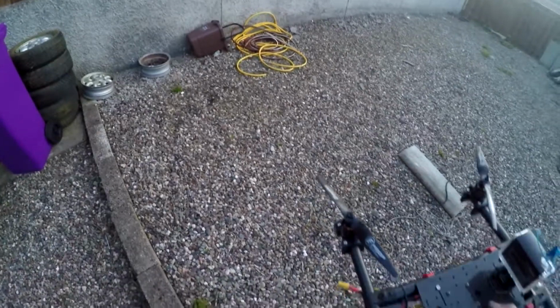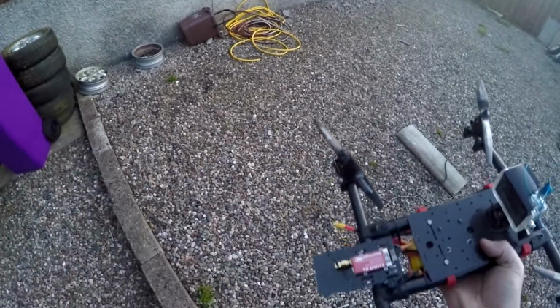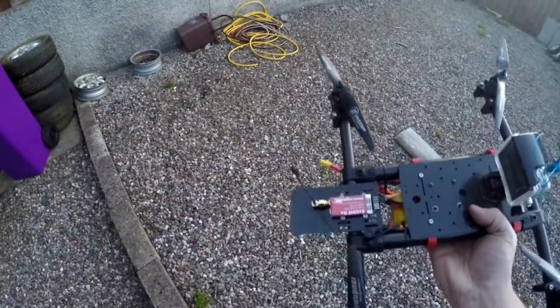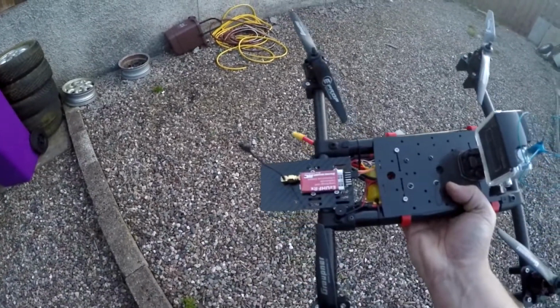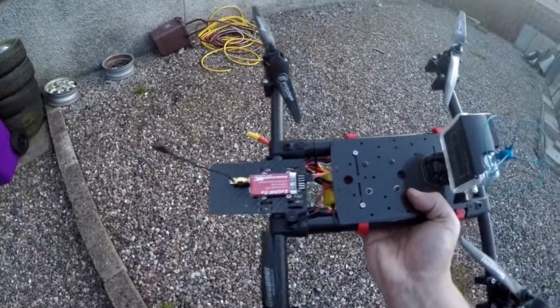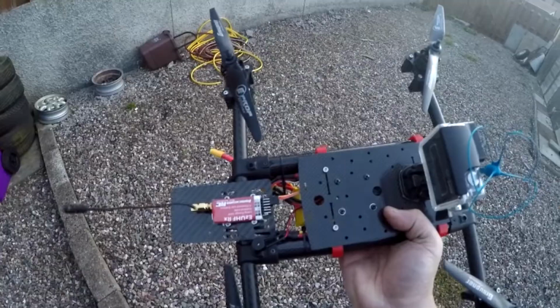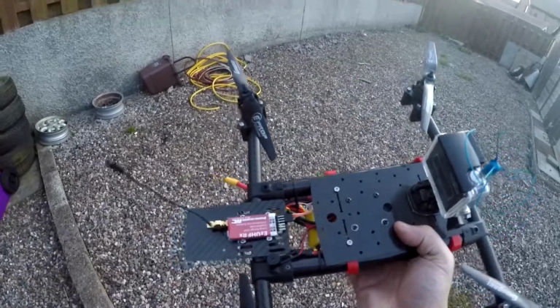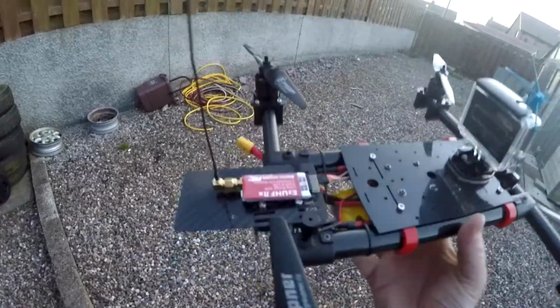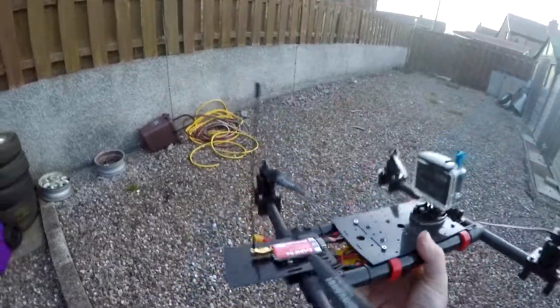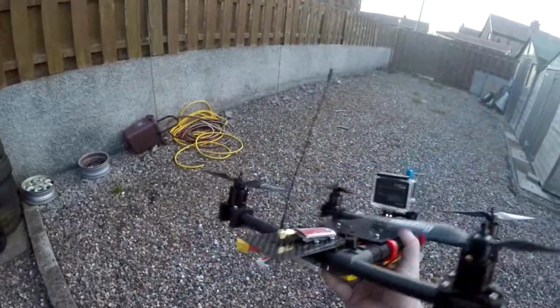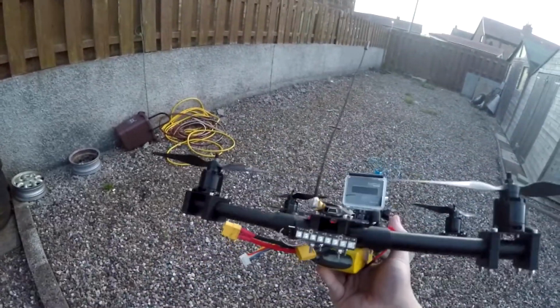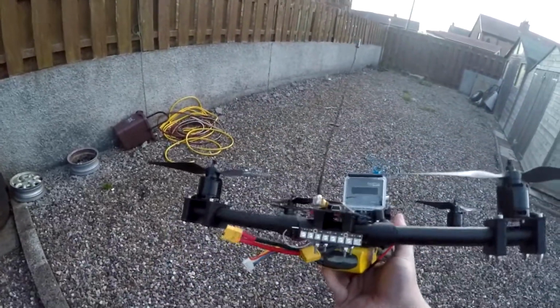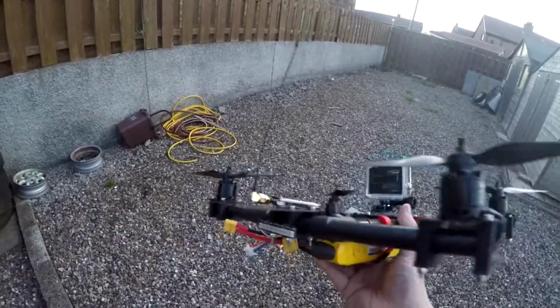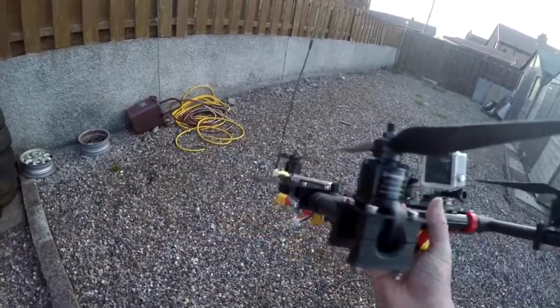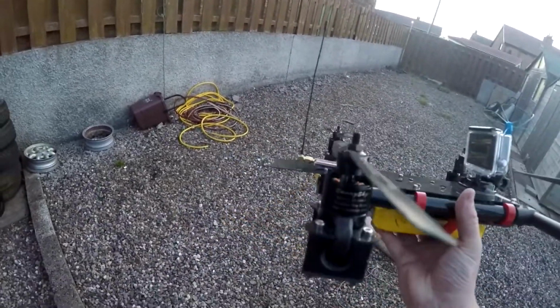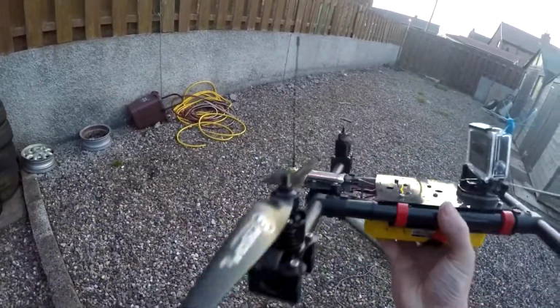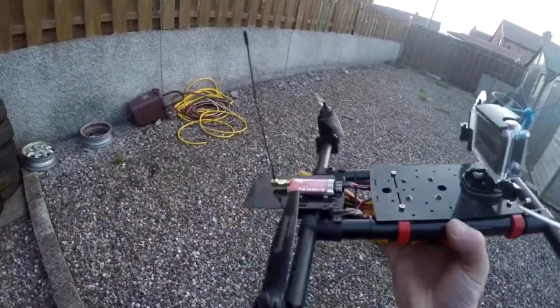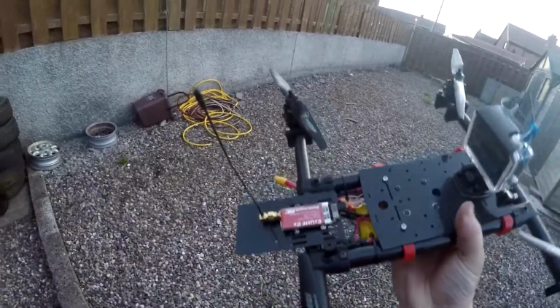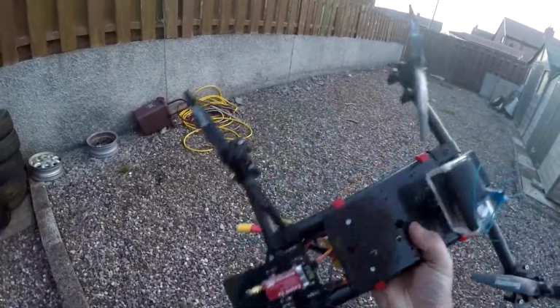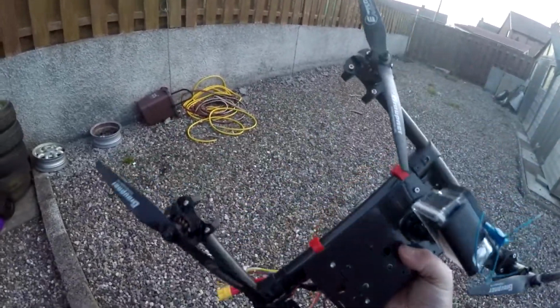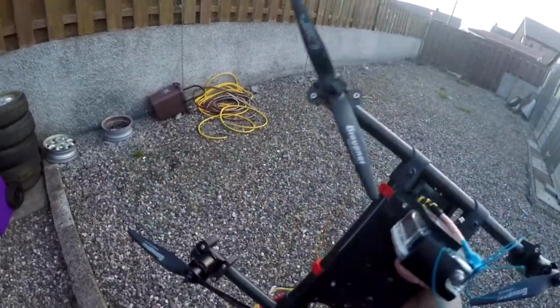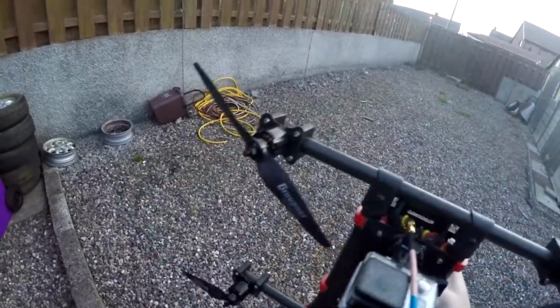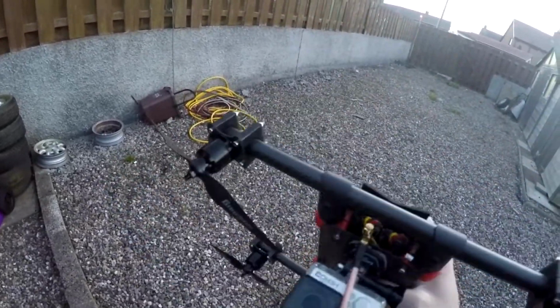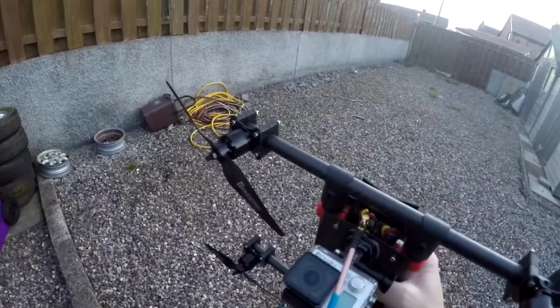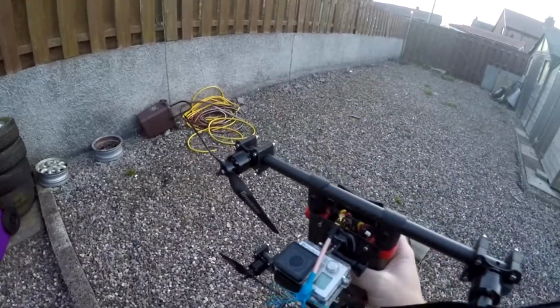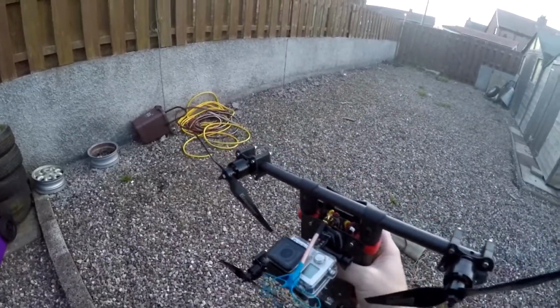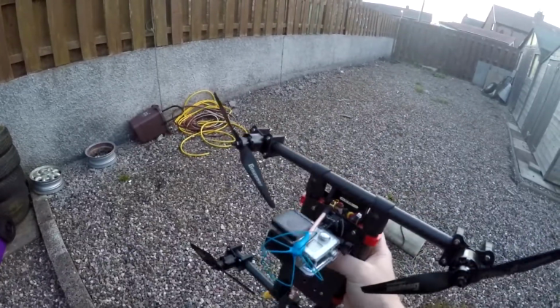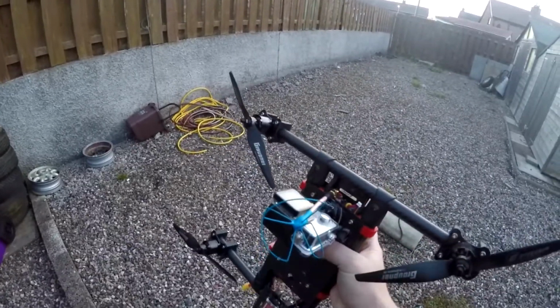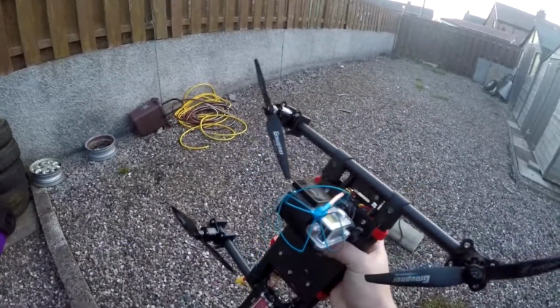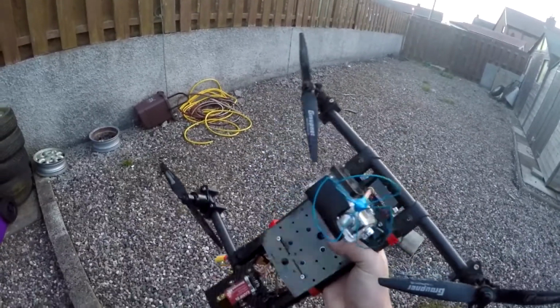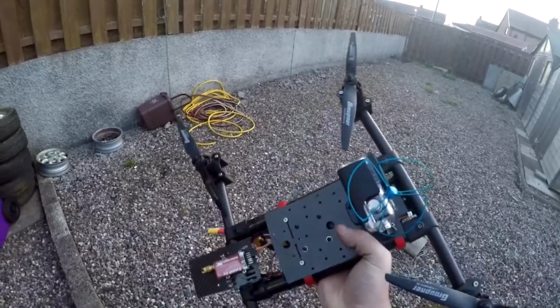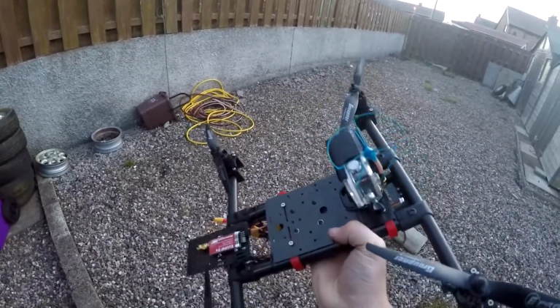Hey folks, just got to show you this — it's my homemade 400-size quad copter.